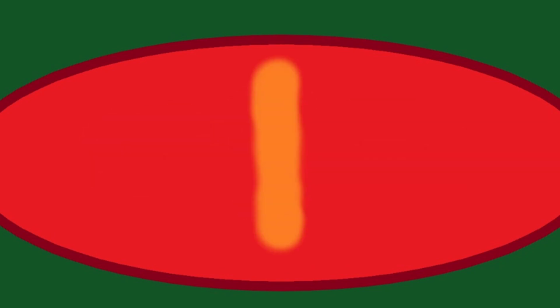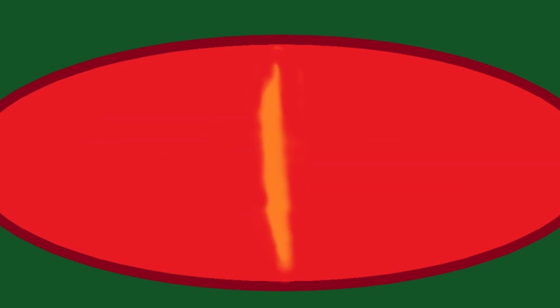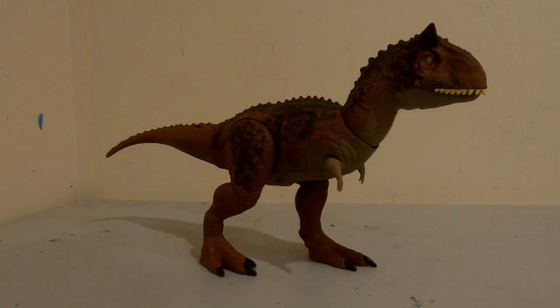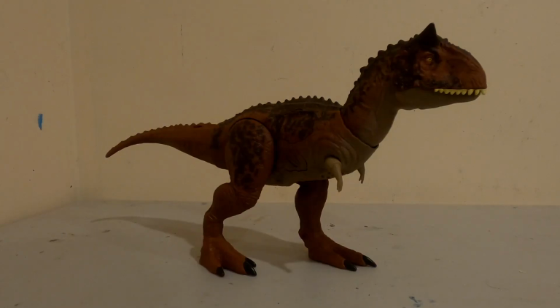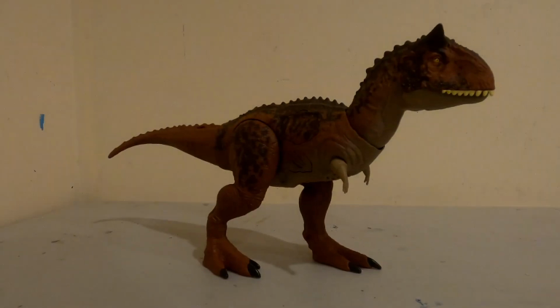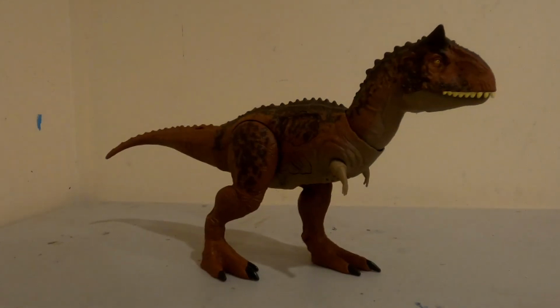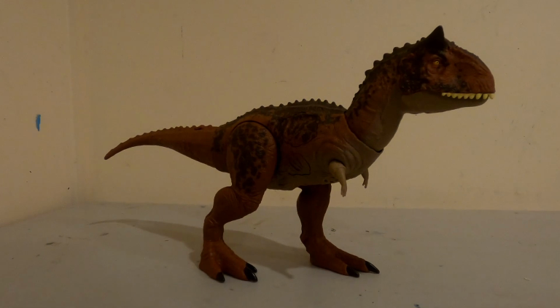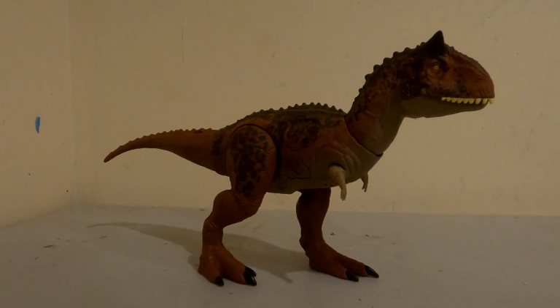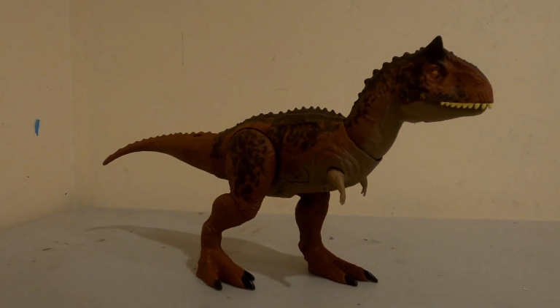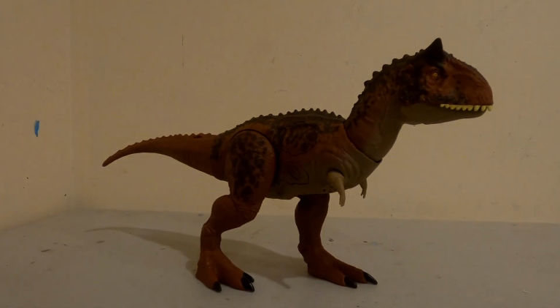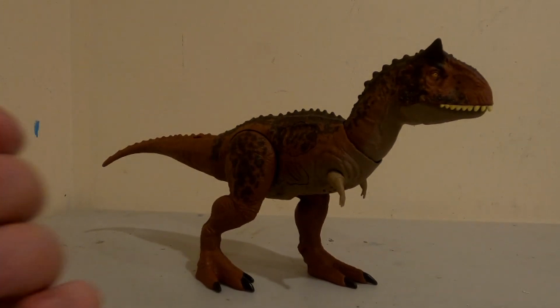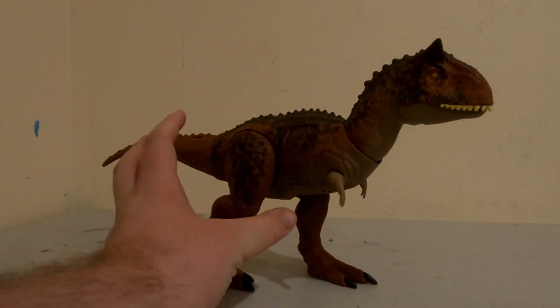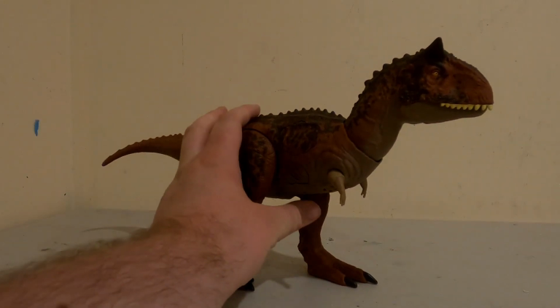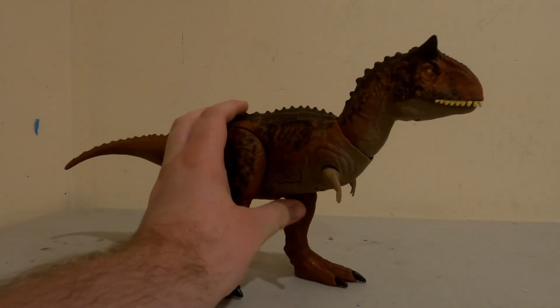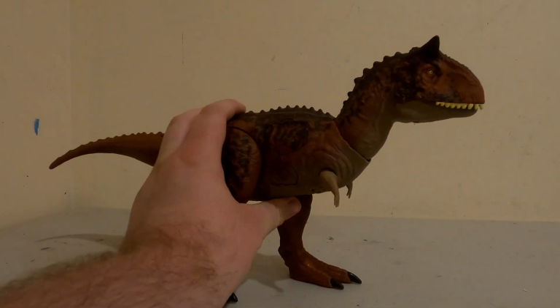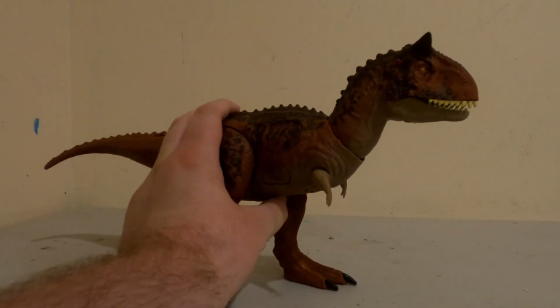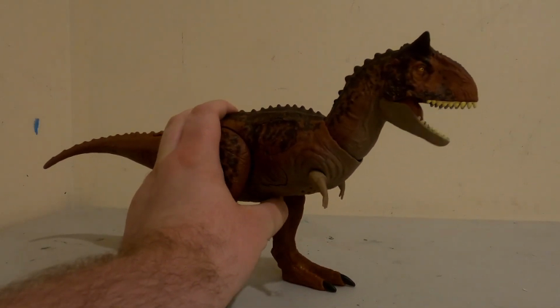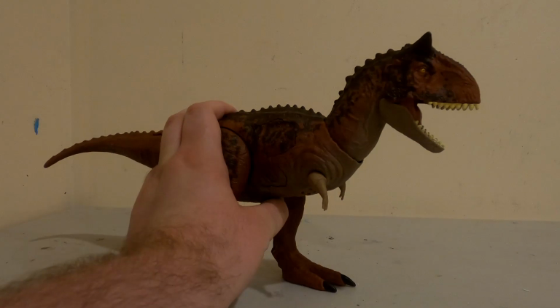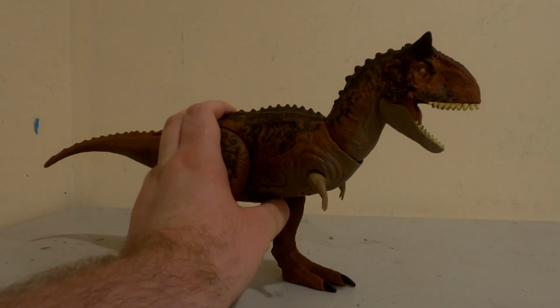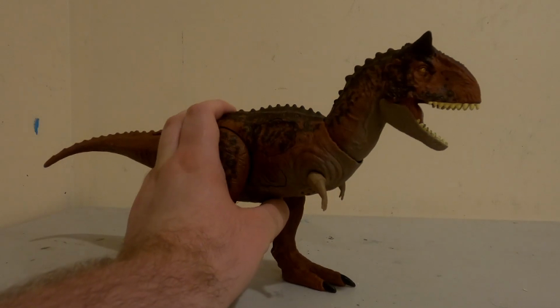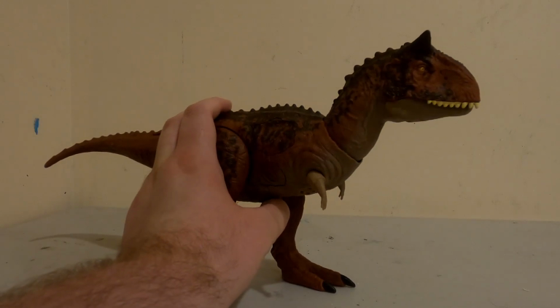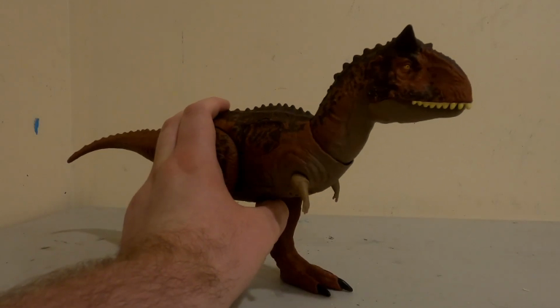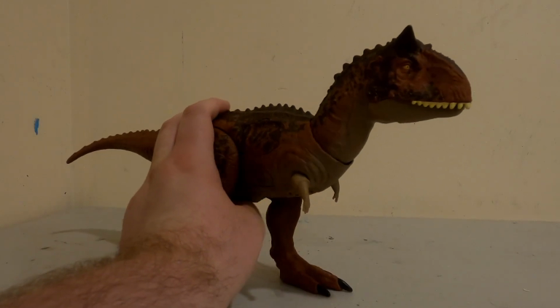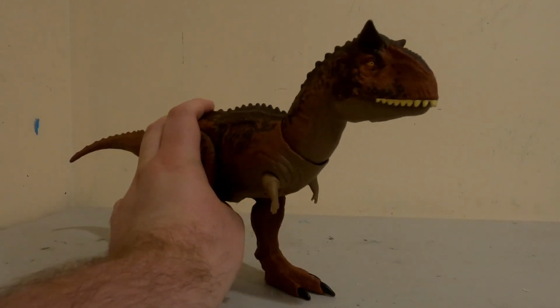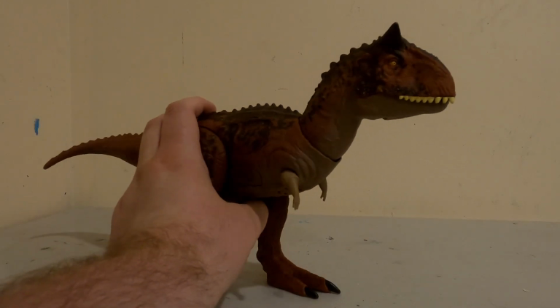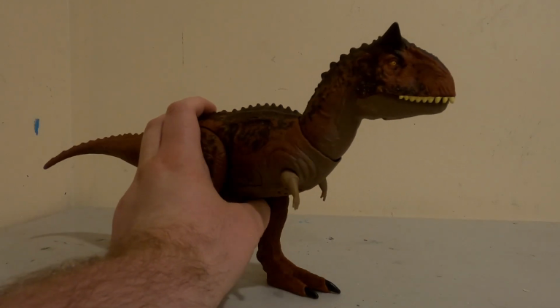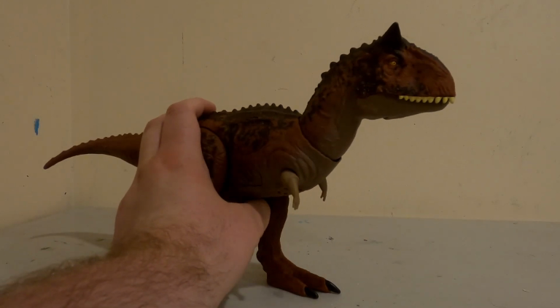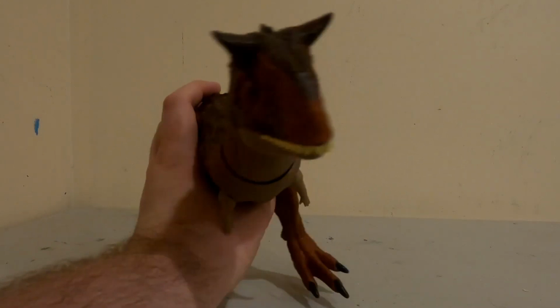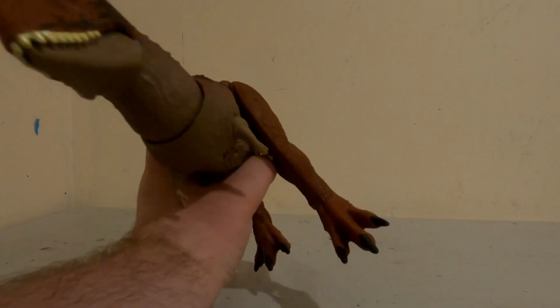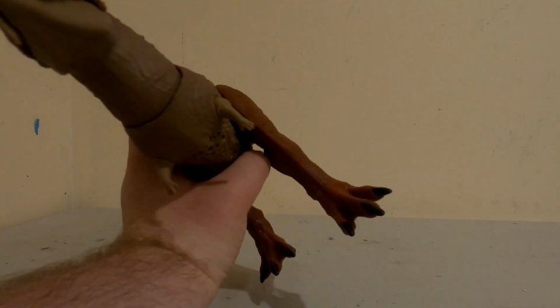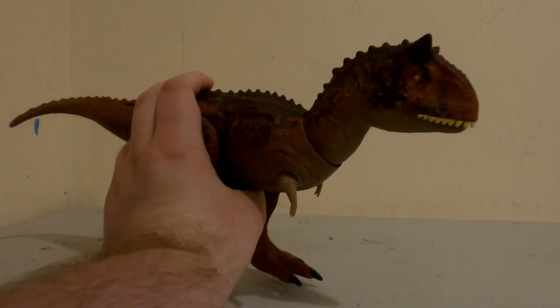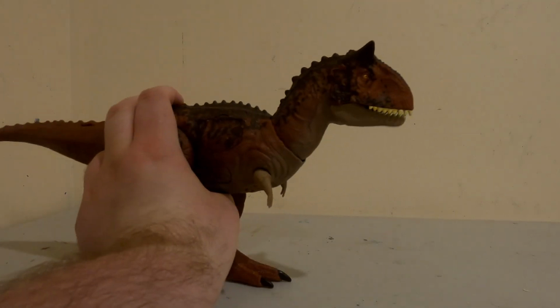Hello! This is the Eye of the Swarm, and today we're looking at the Dino Tracker's Carnotaurus. One of the most notable features is that it has multiple press-on points — this one controls the mouth.